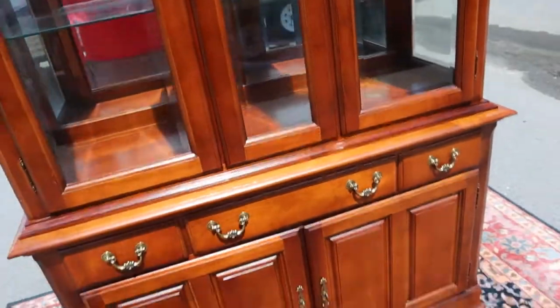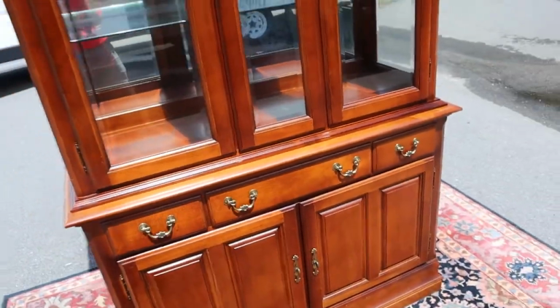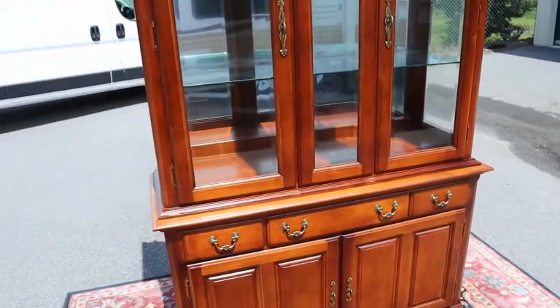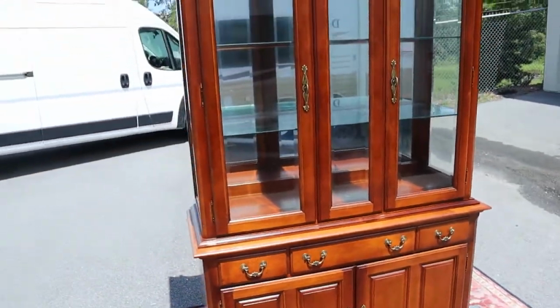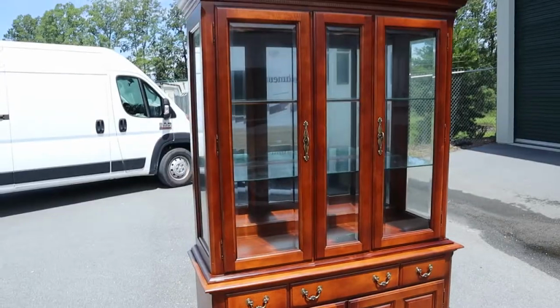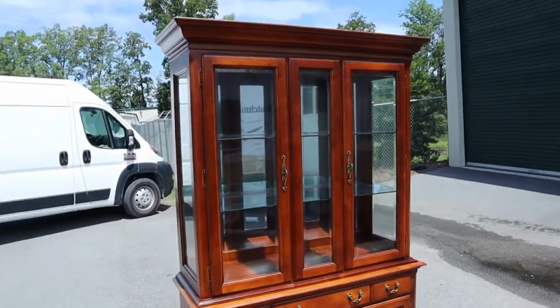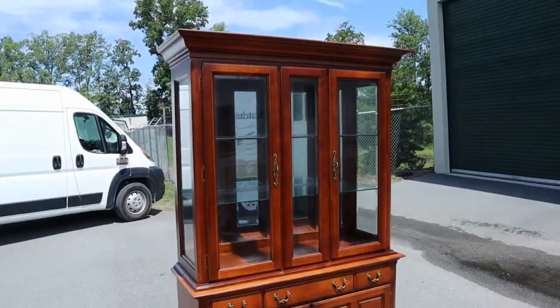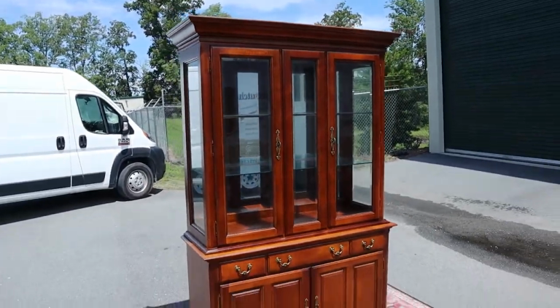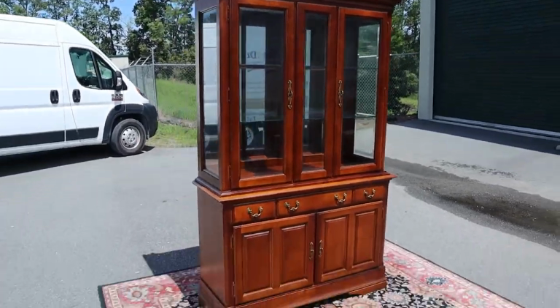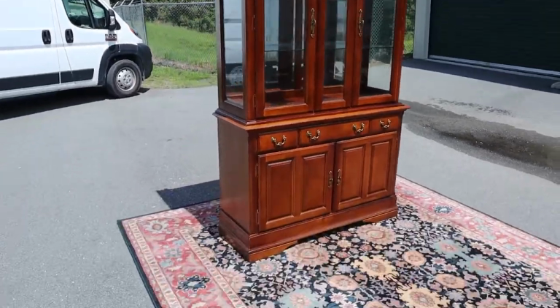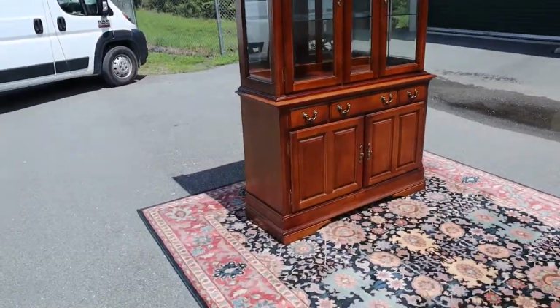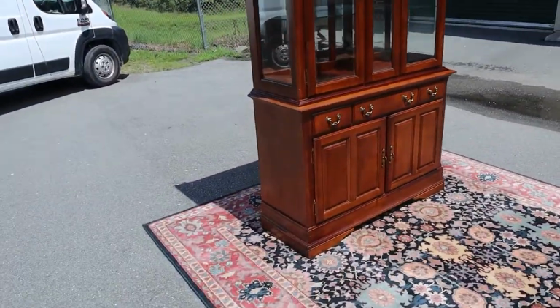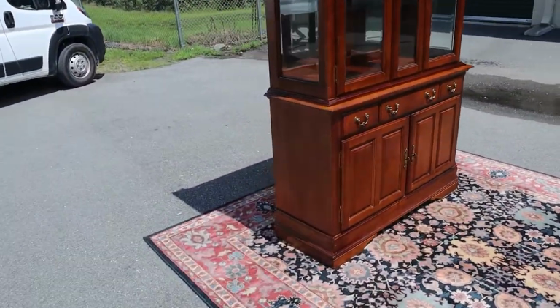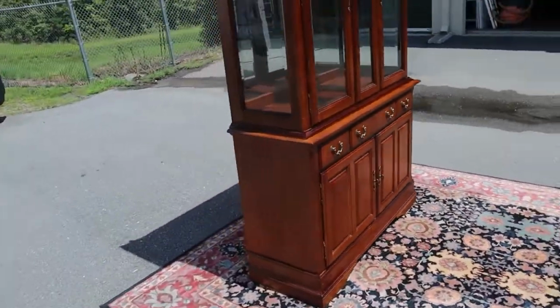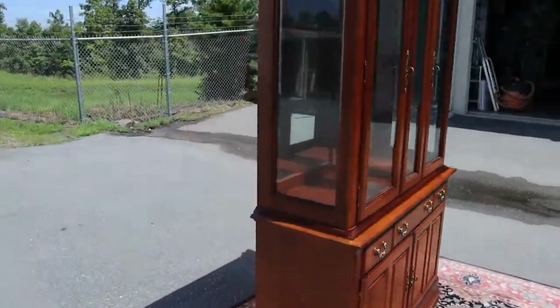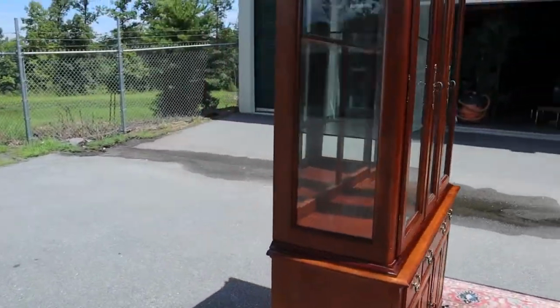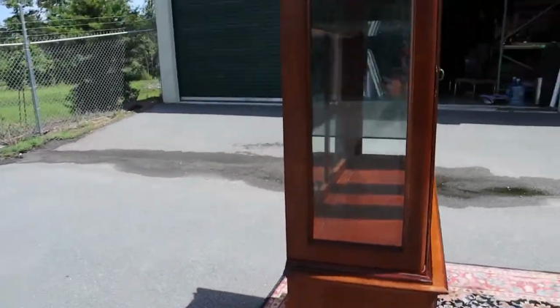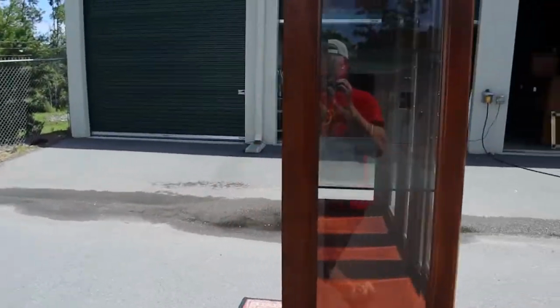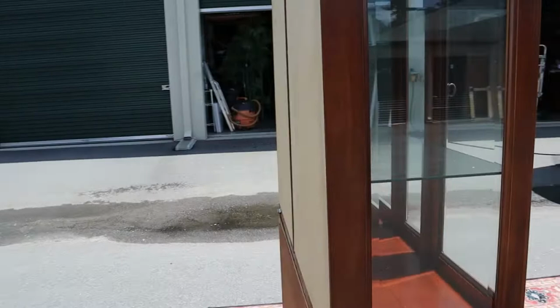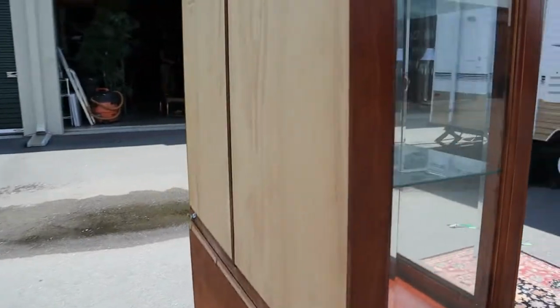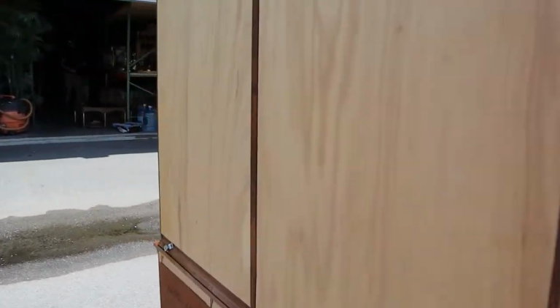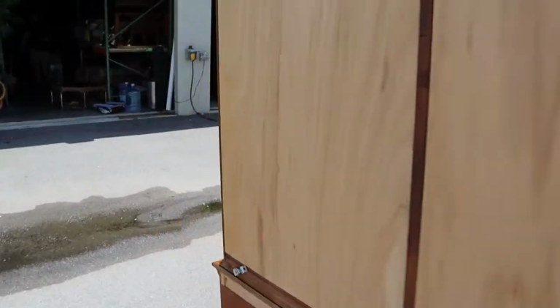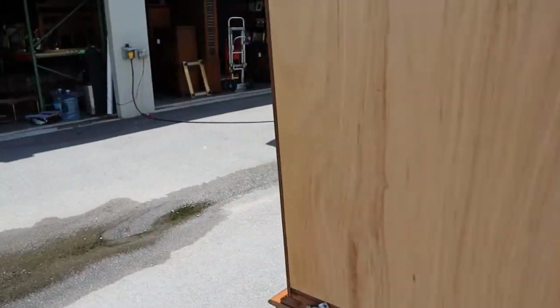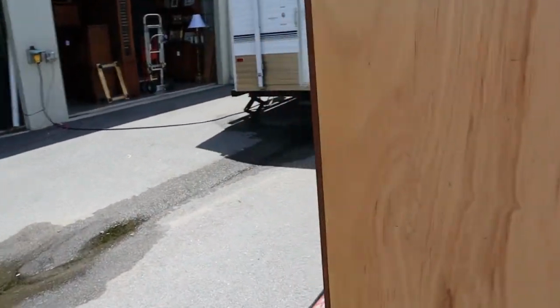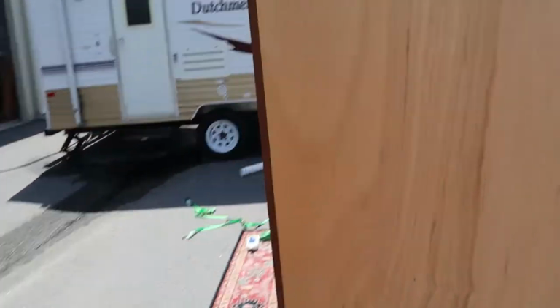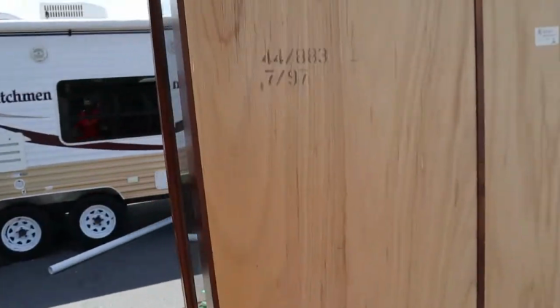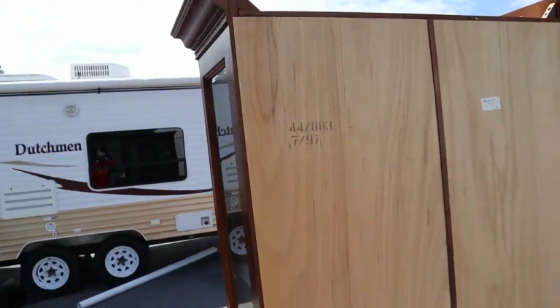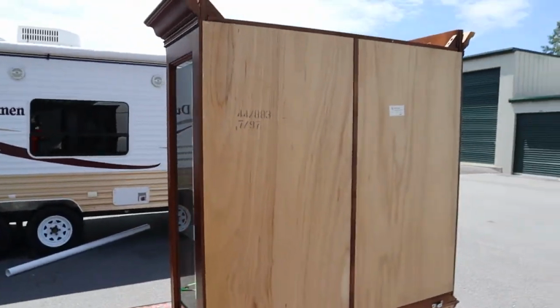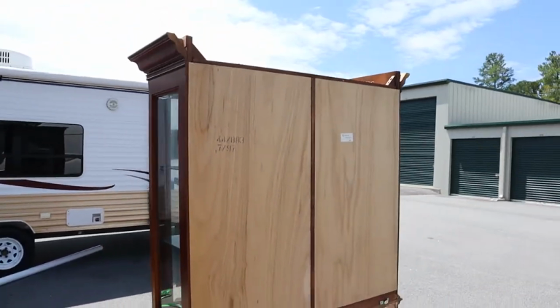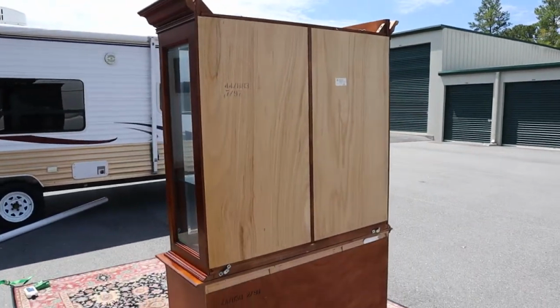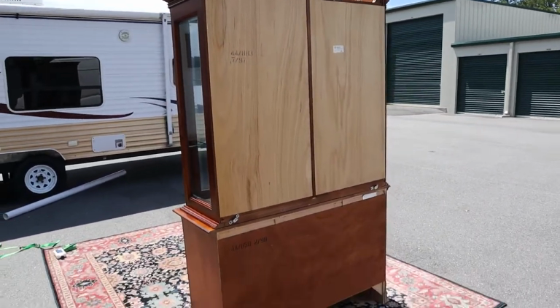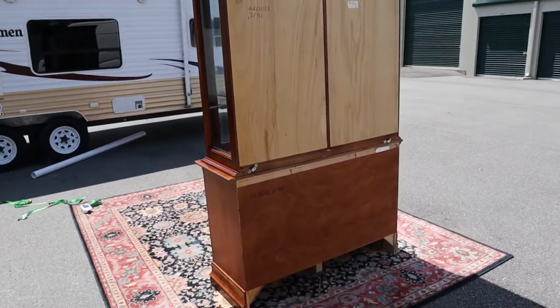I mean, like seriously, this thing is in perfect condition. There is not a single scratch, chip, or anything on this guy.